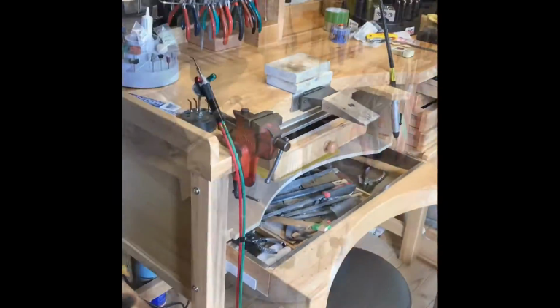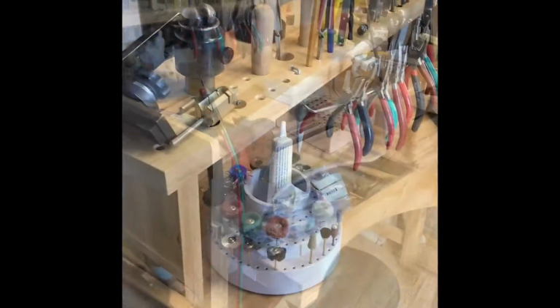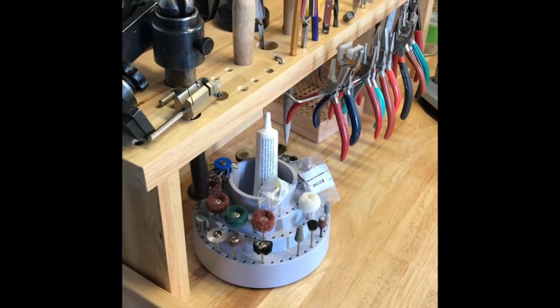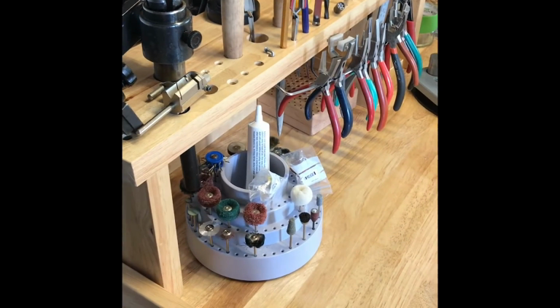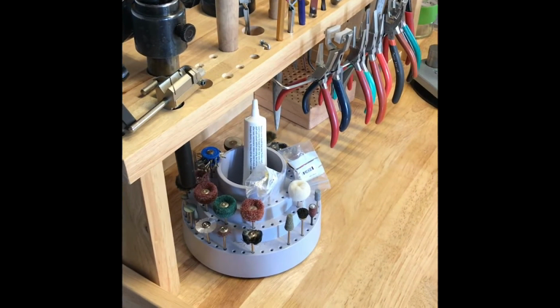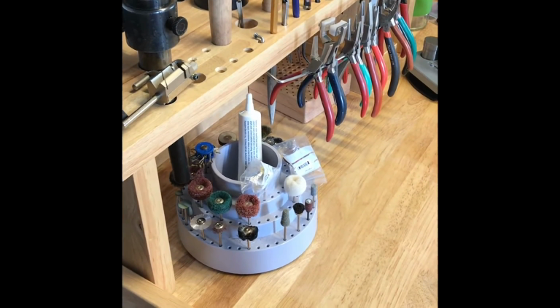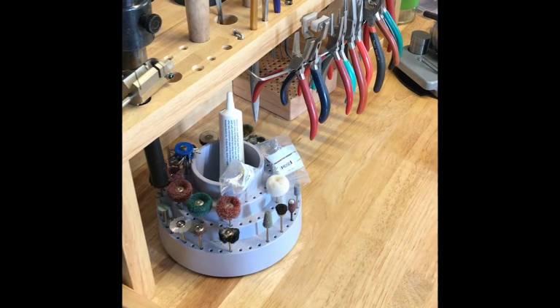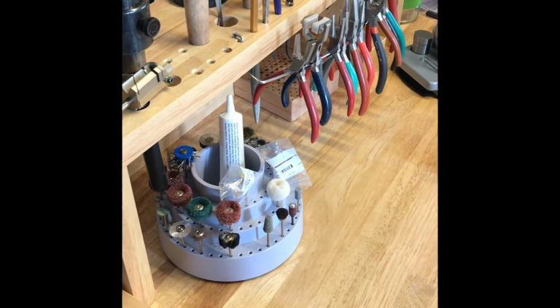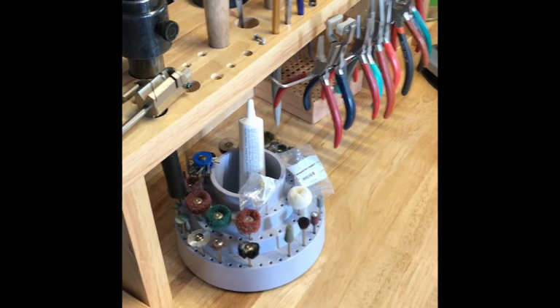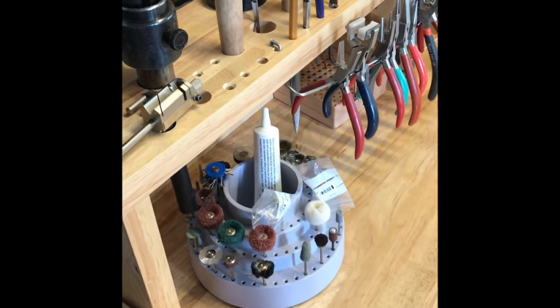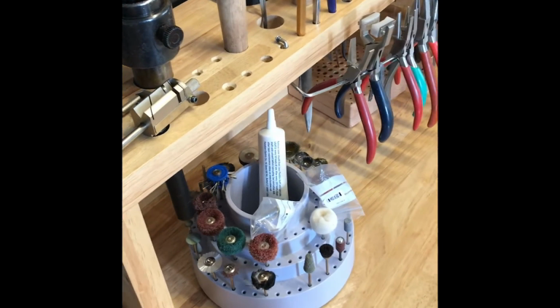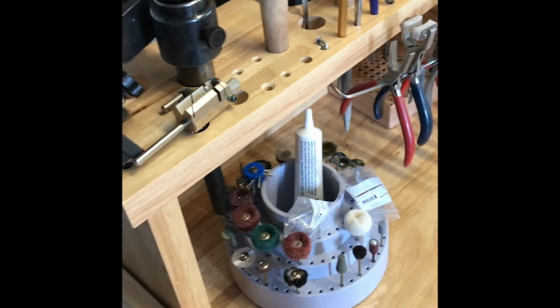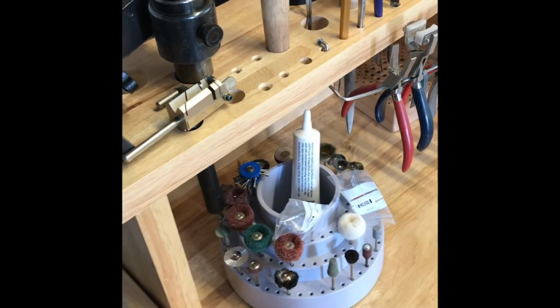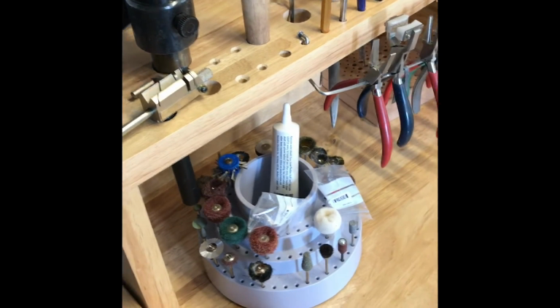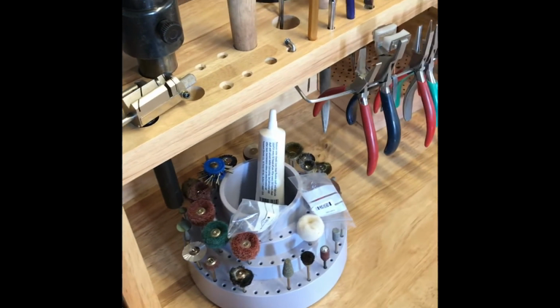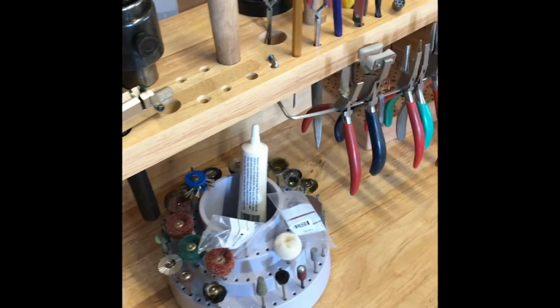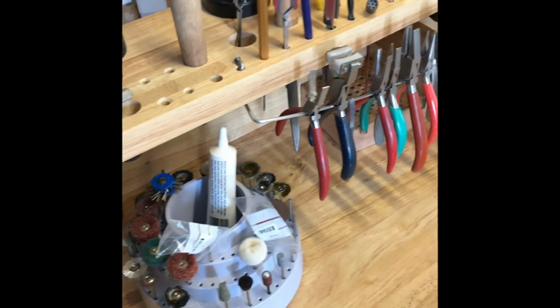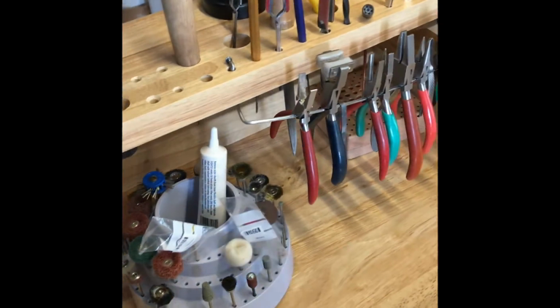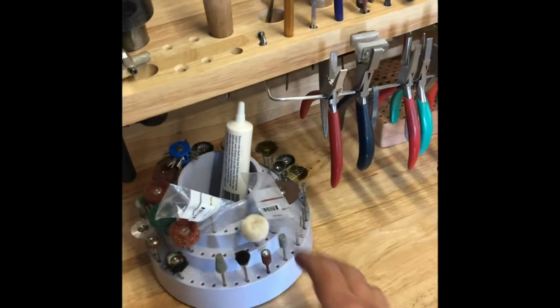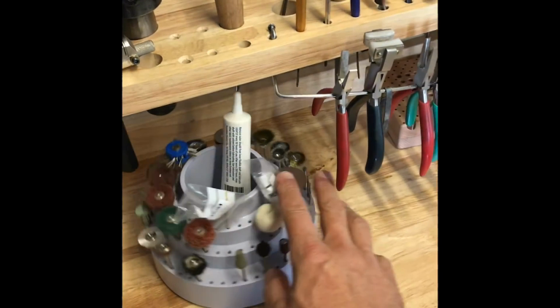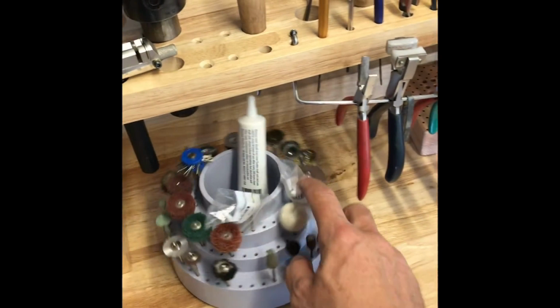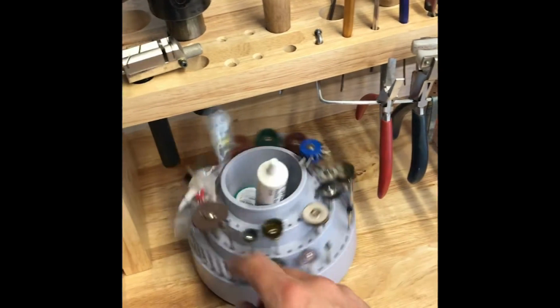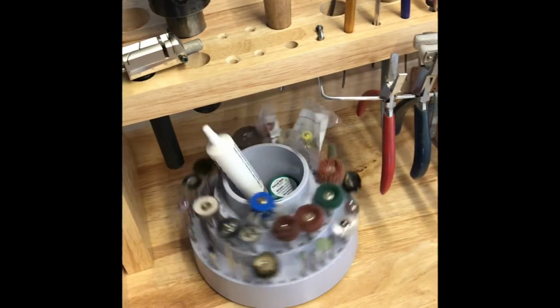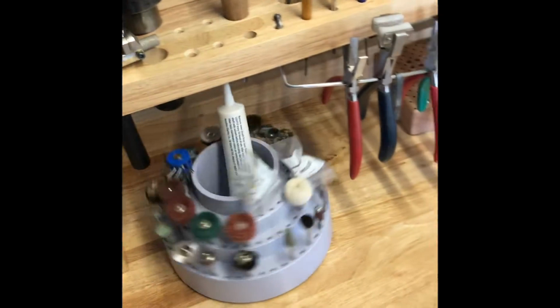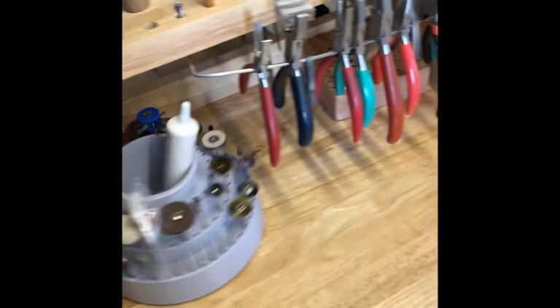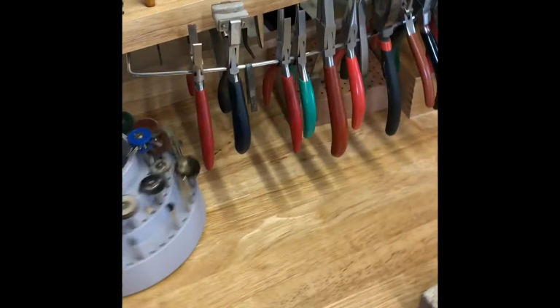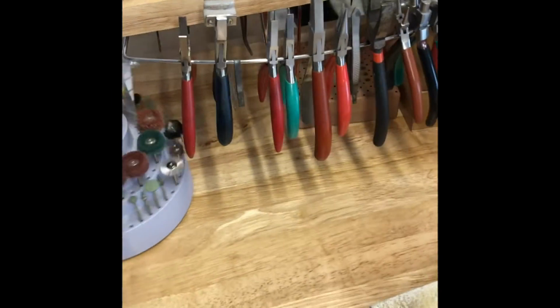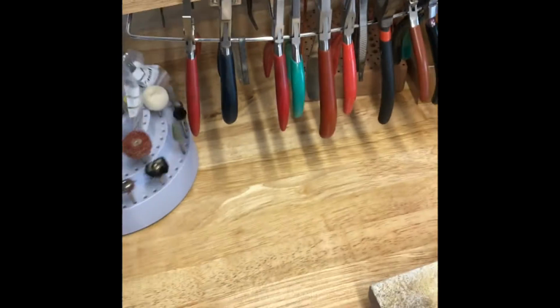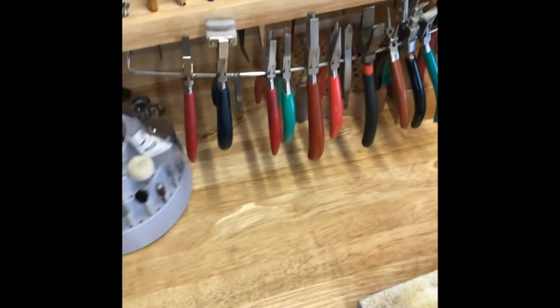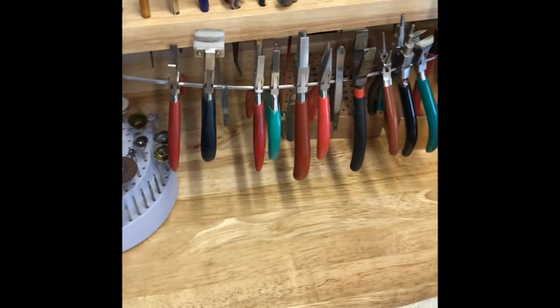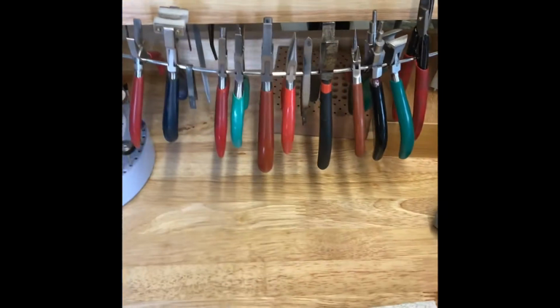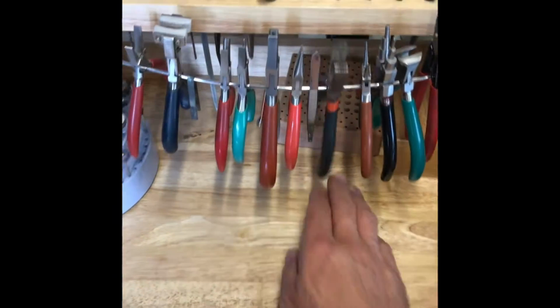I've got my Durston homemade Benchmate in place, pretty much loaded up underneath there. Got some bird boxes underneath there as well.